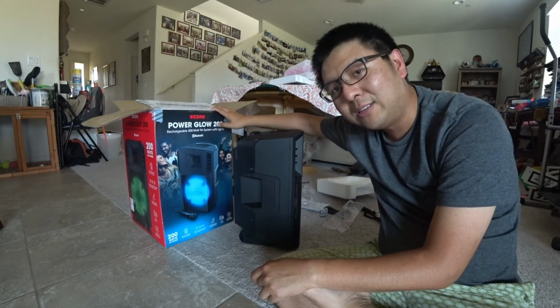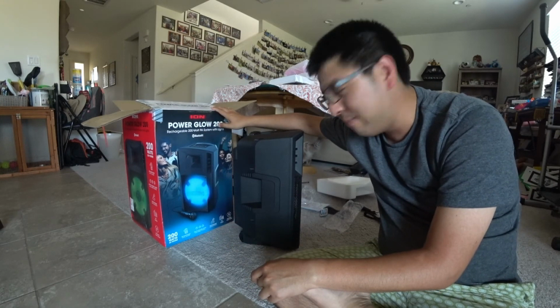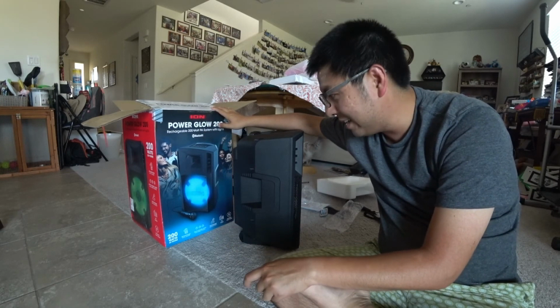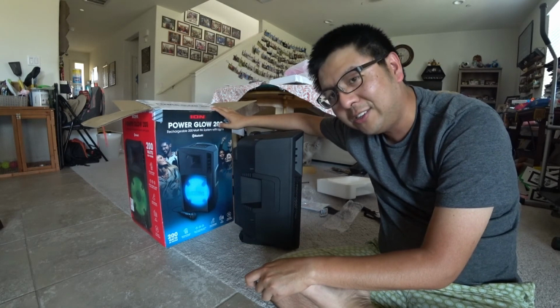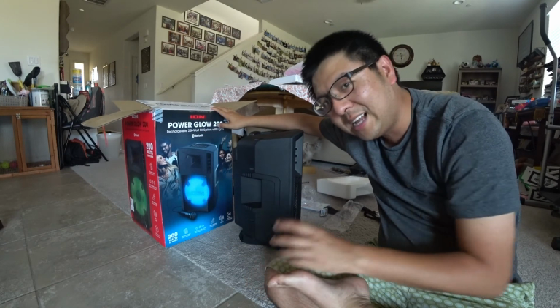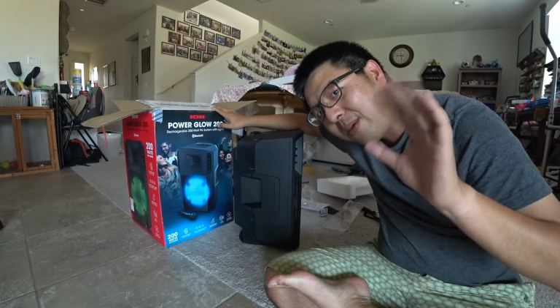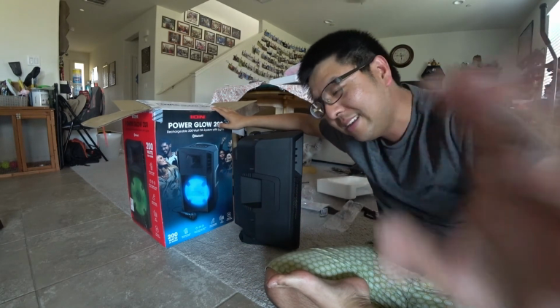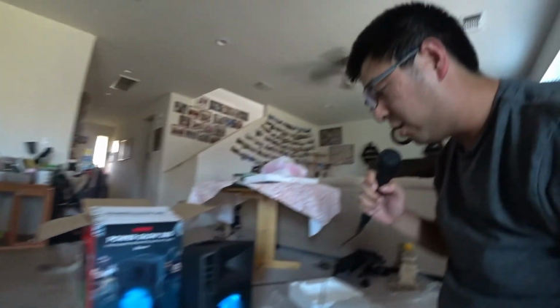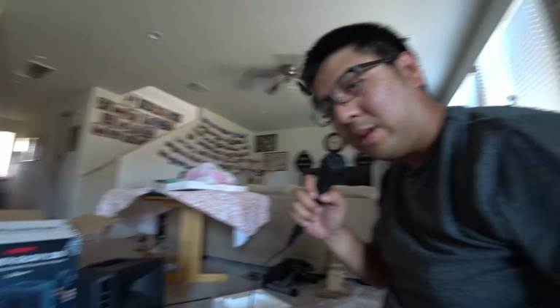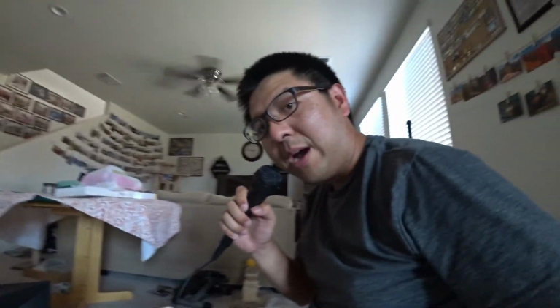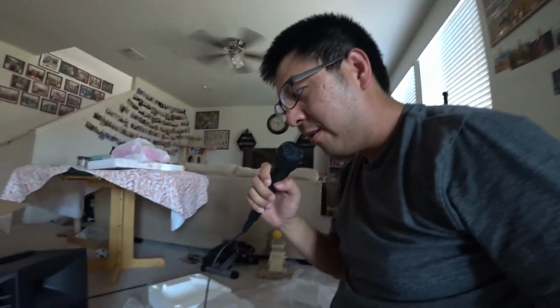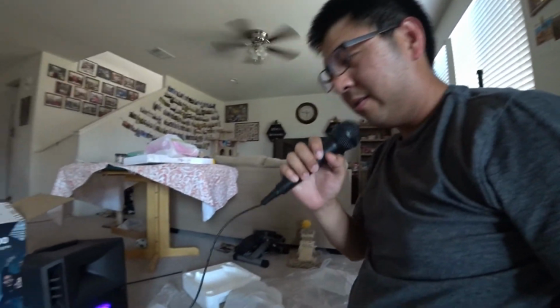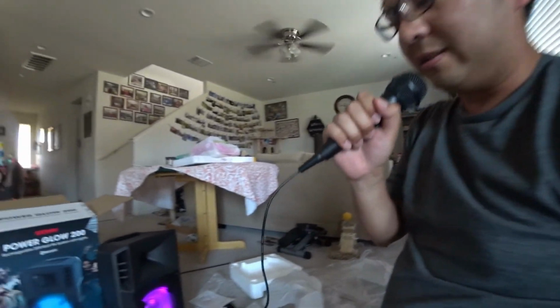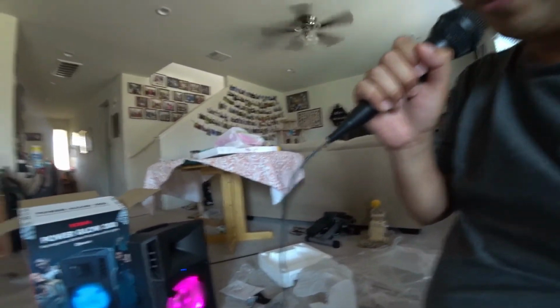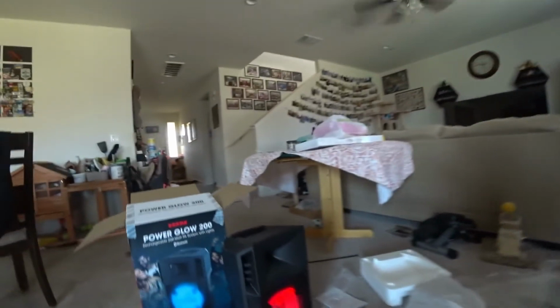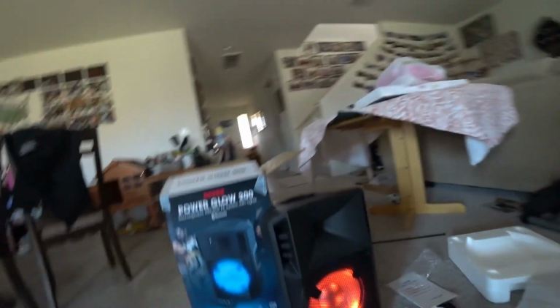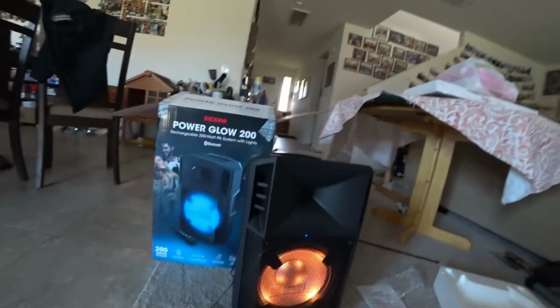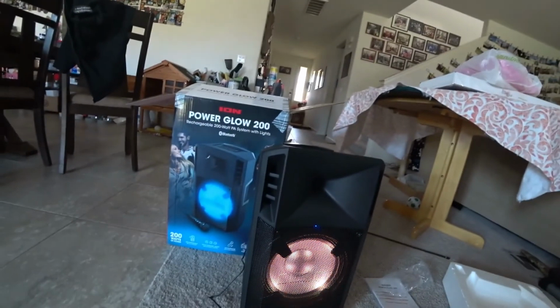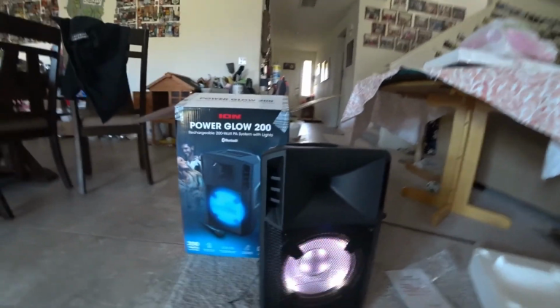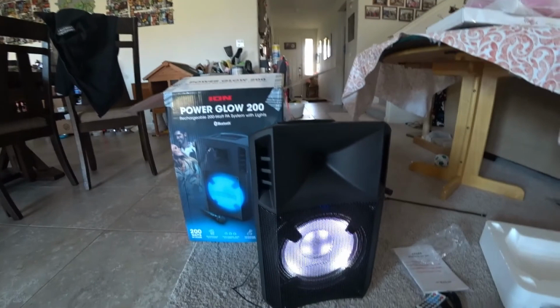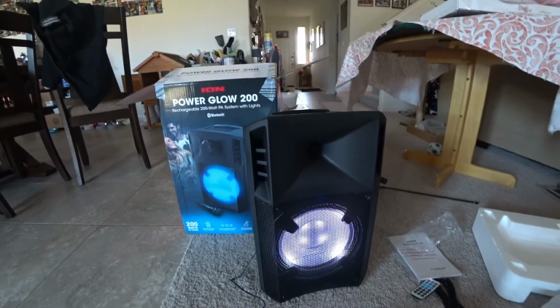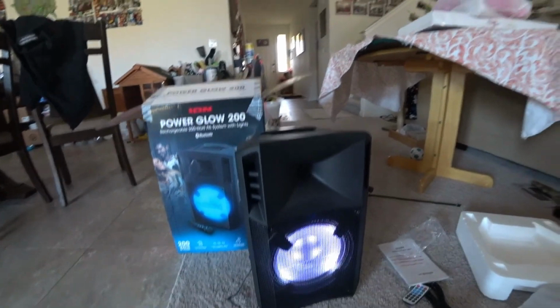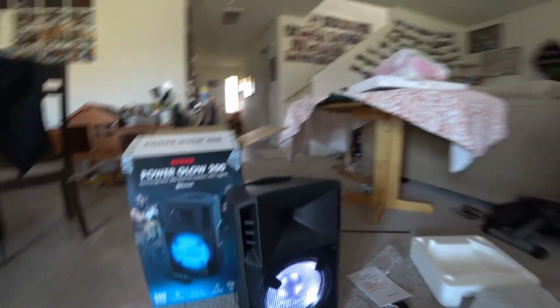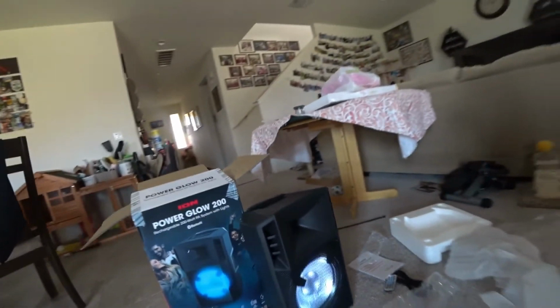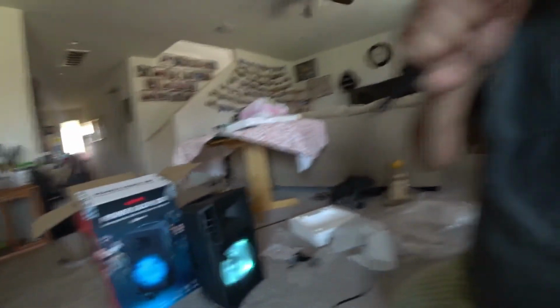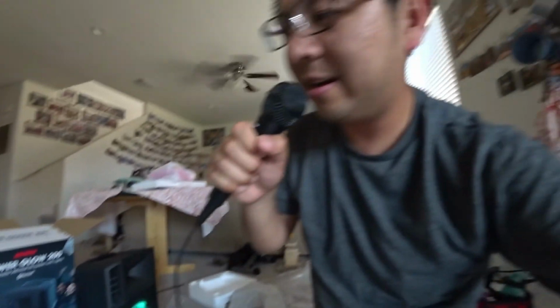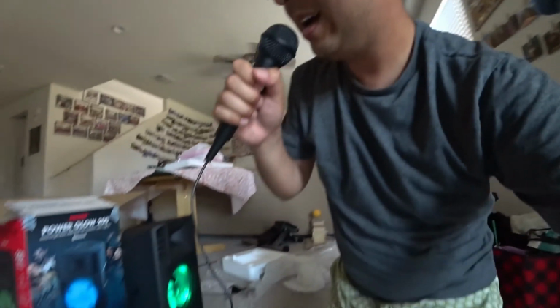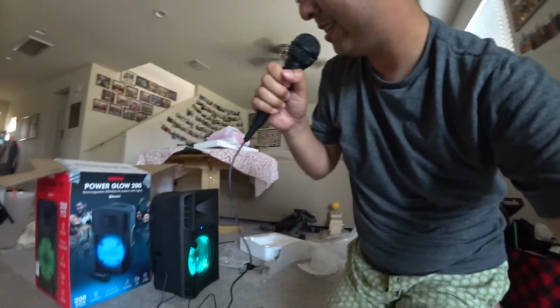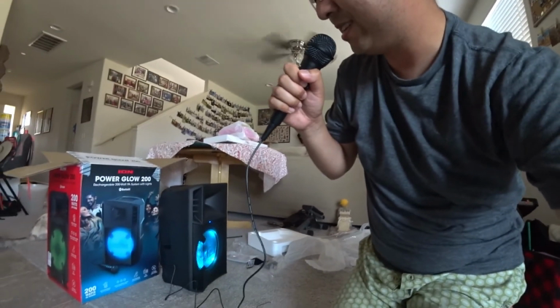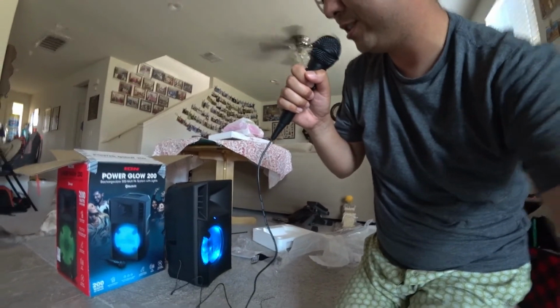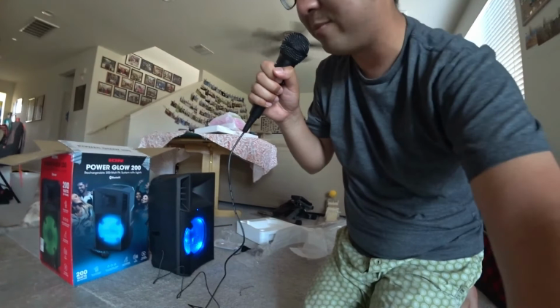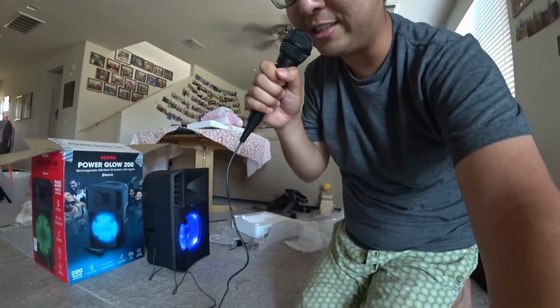Thanks for watching the unboxing, I'll see you guys next time. But yeah, the front has a color-changing light — you can change different modes for the light. So just want to show you a little bit of the microphone setup.